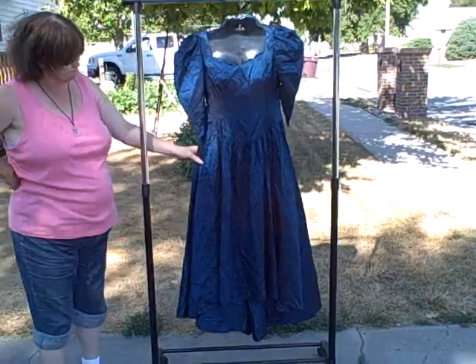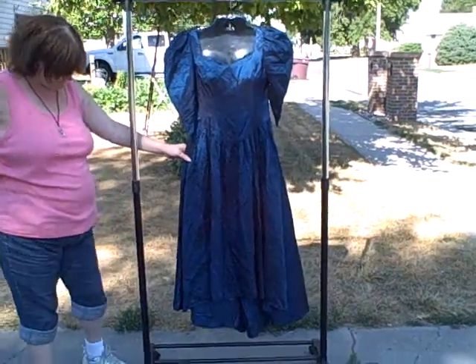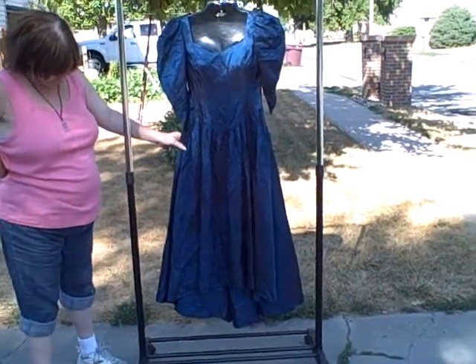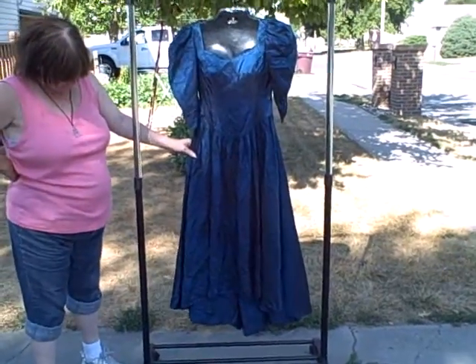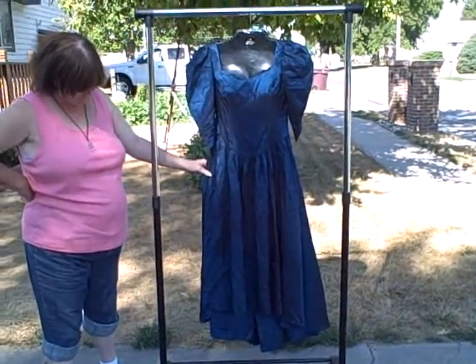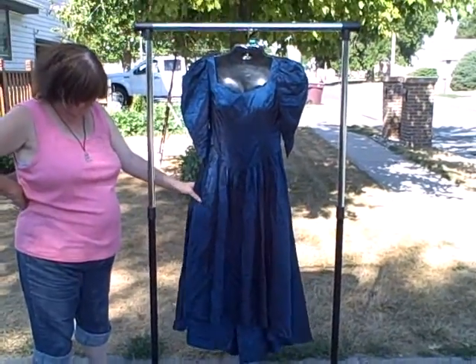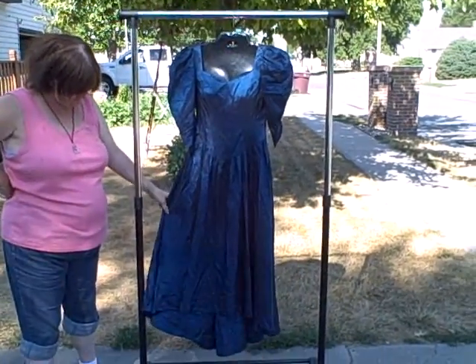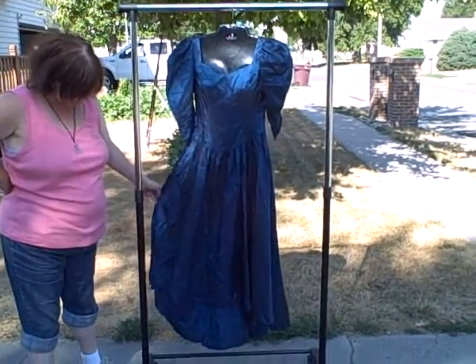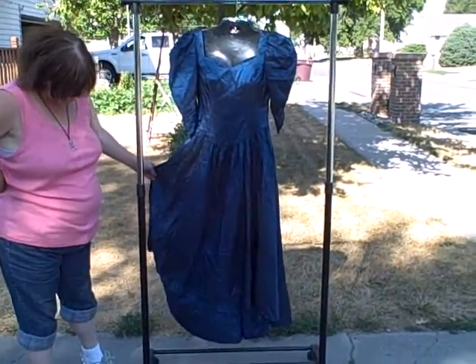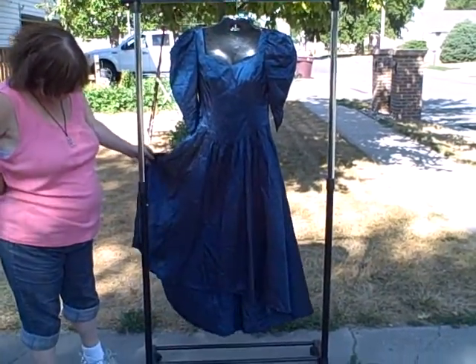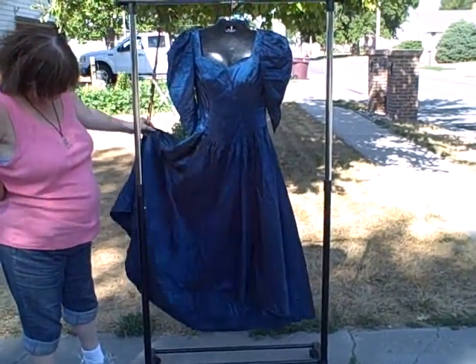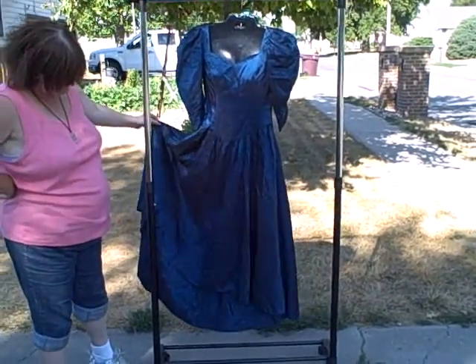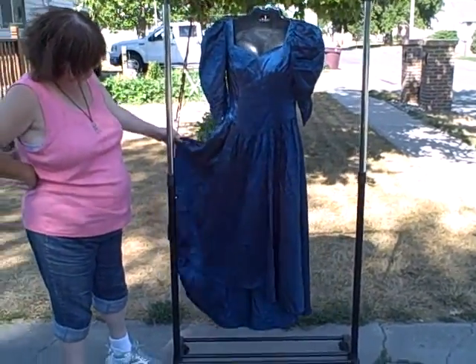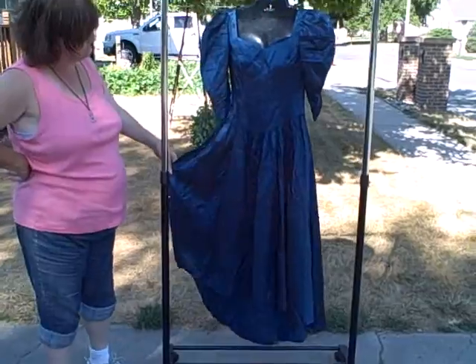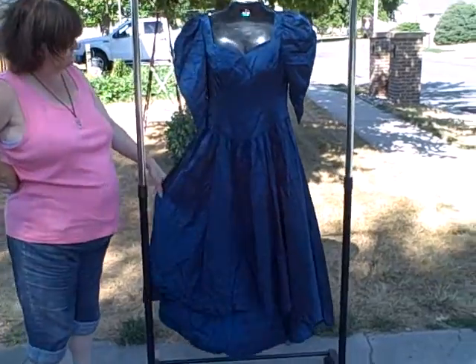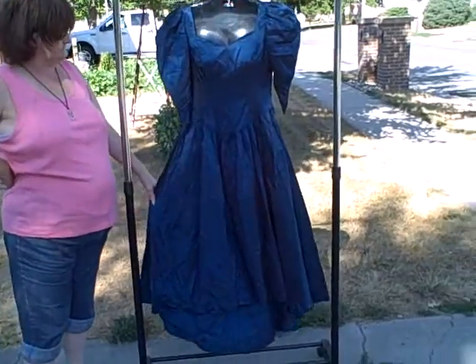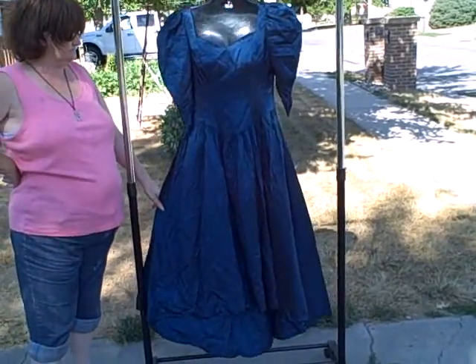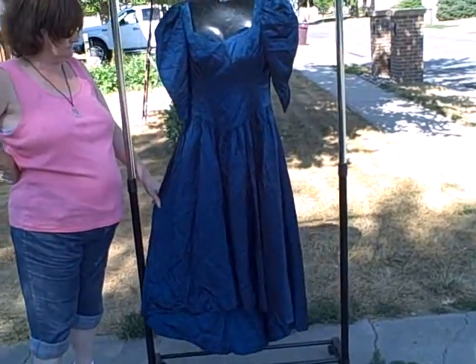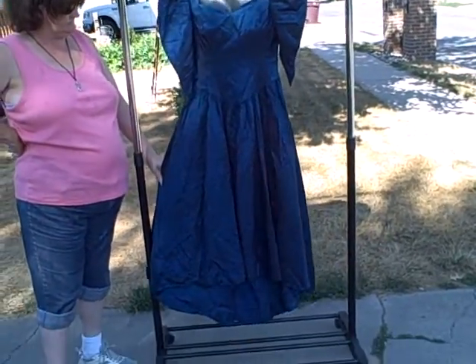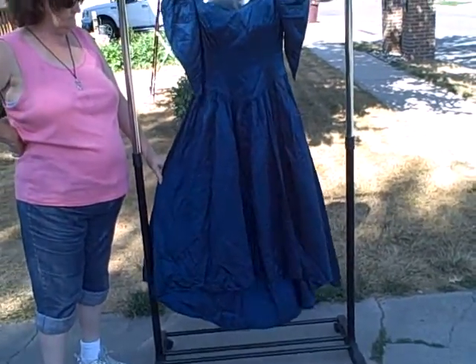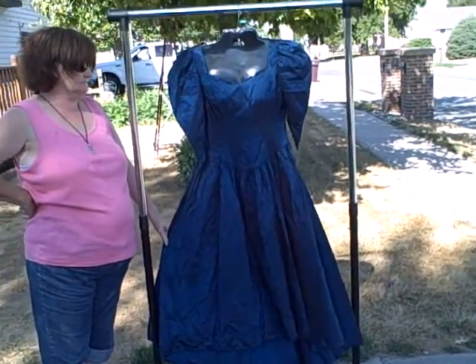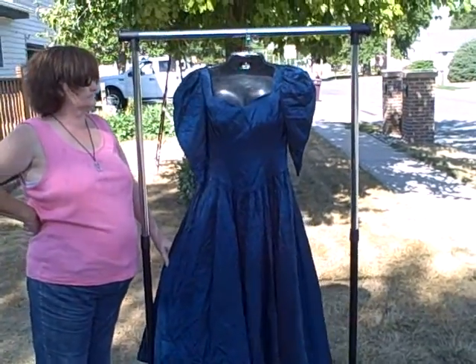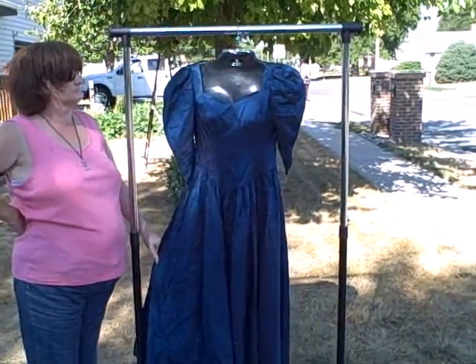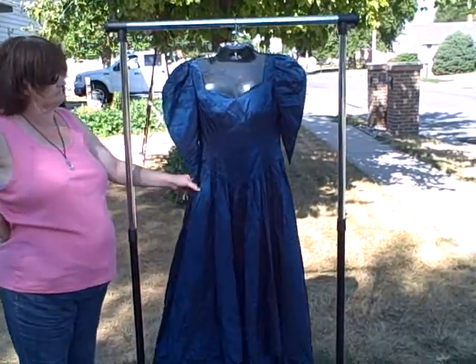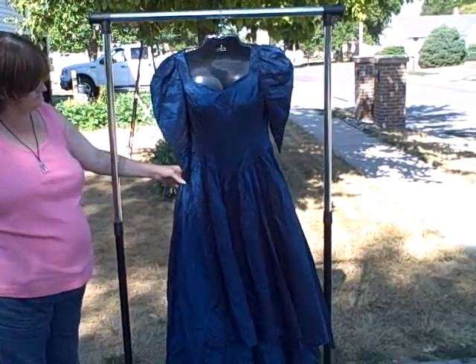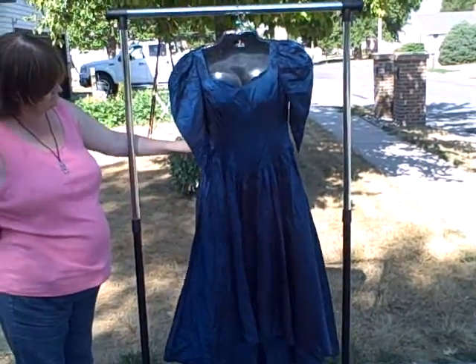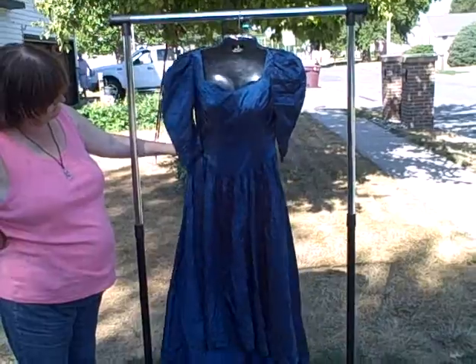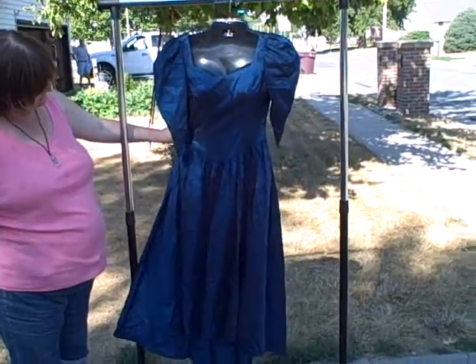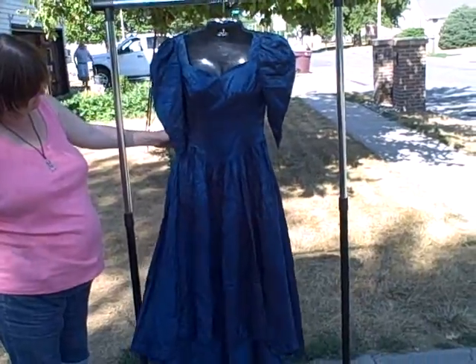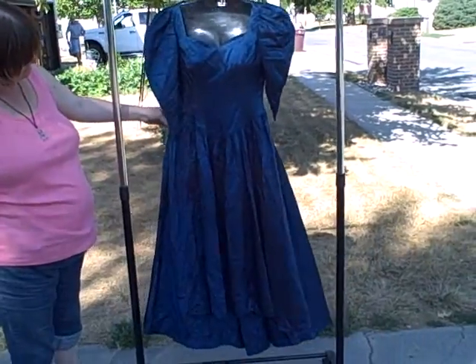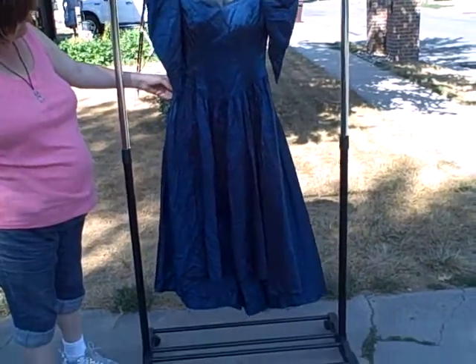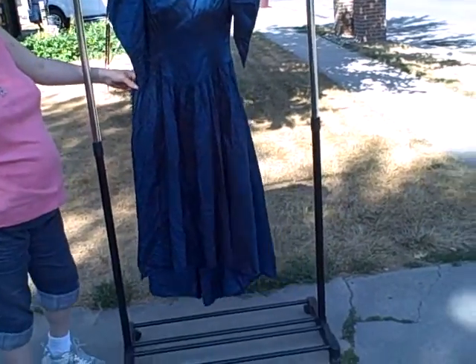Here we have an Alfred Angelo dress. It is wrinkled. I do not know the actual size, but the actual measurements will be in the listing. I'm going to guess it at a 16 or an 18, possibly even a 20.